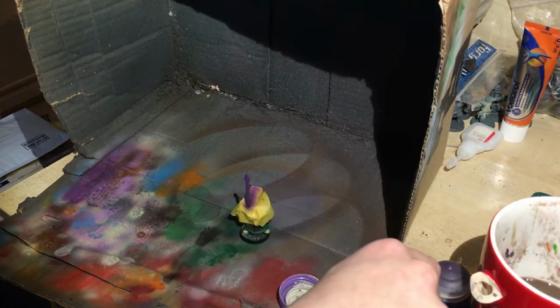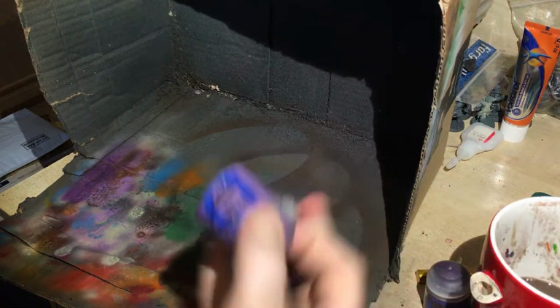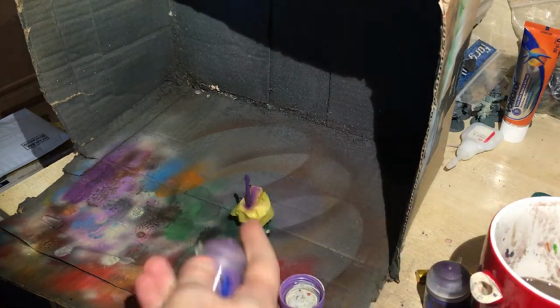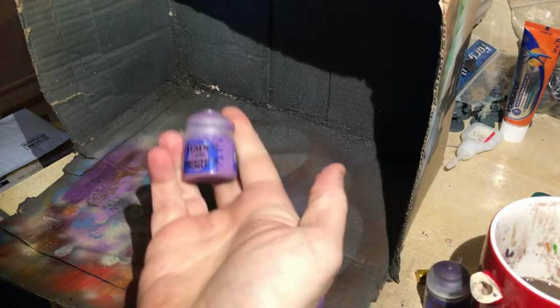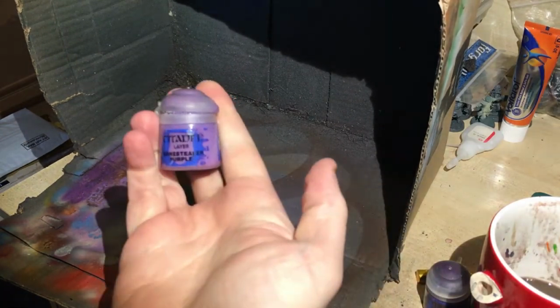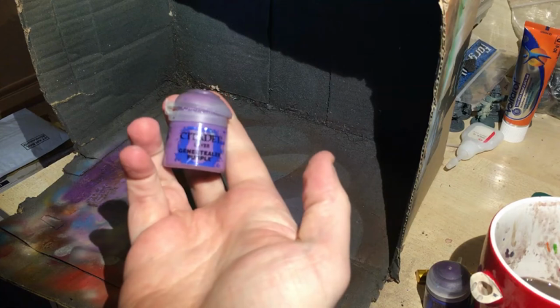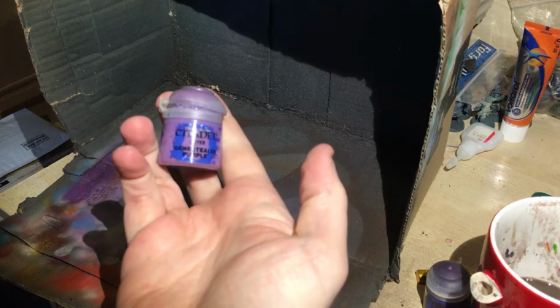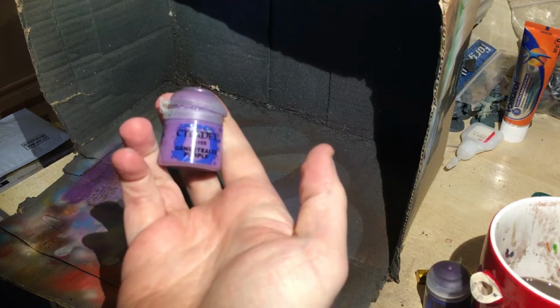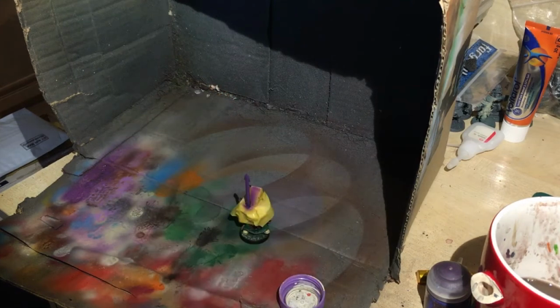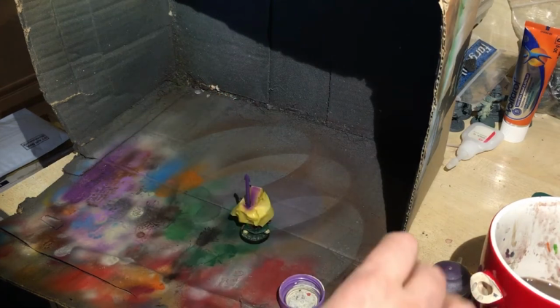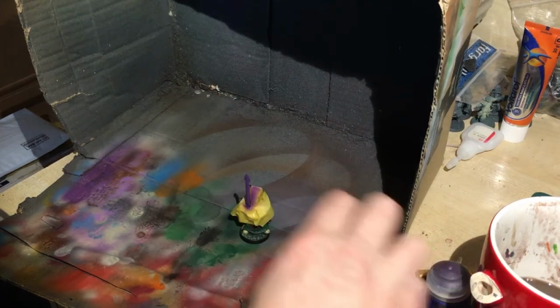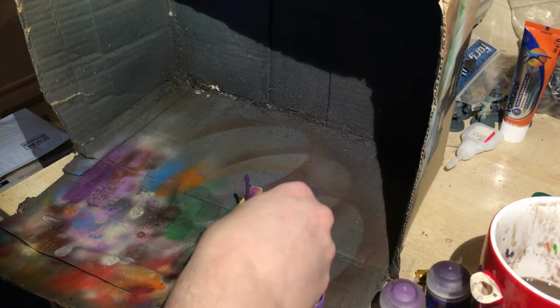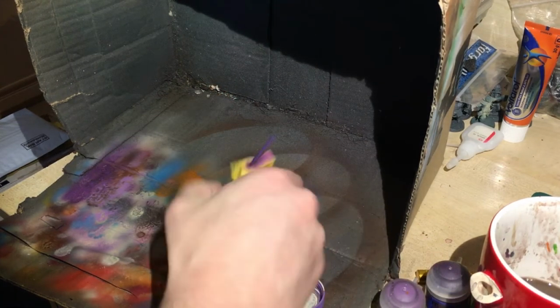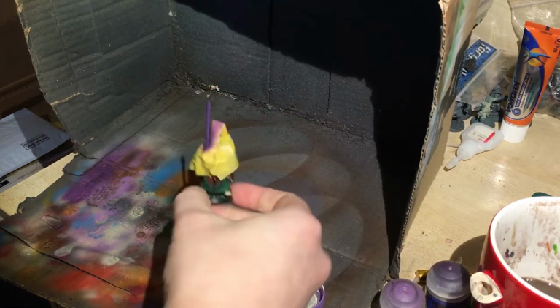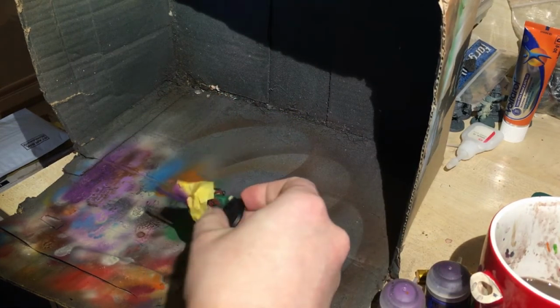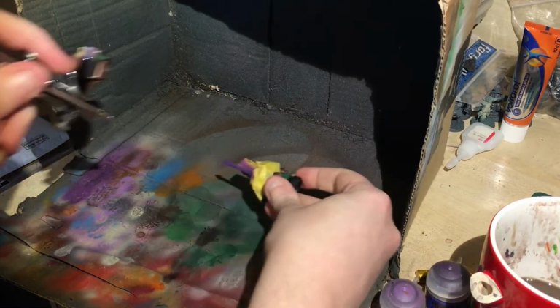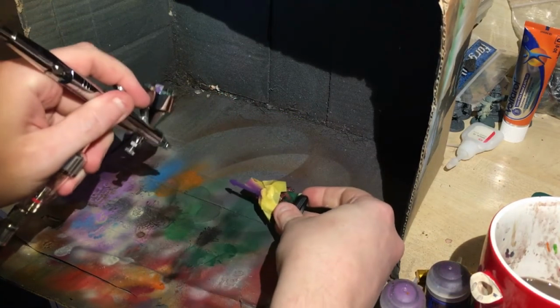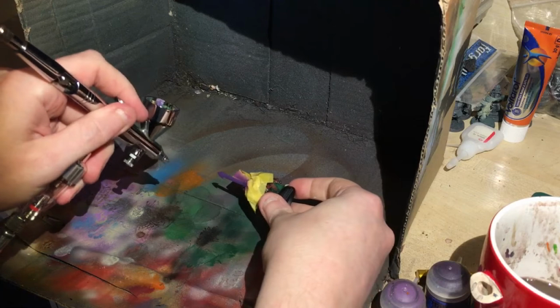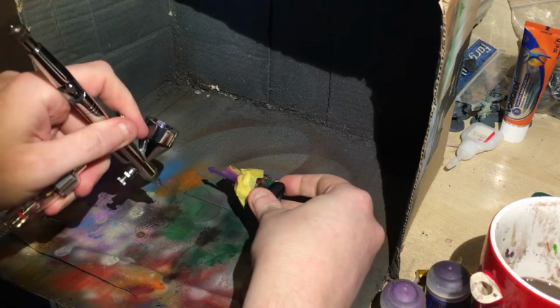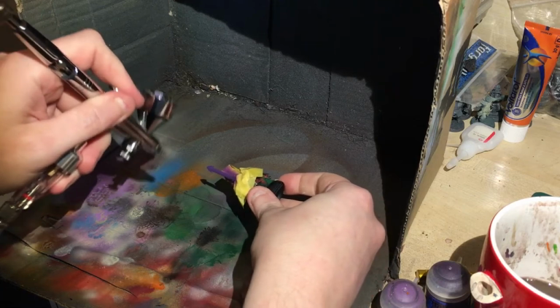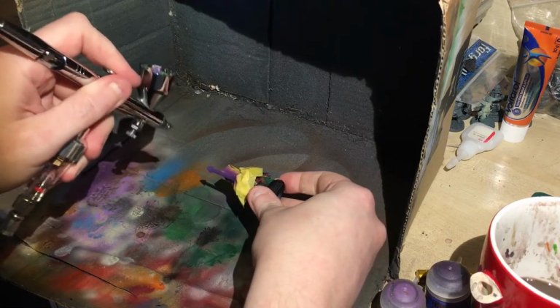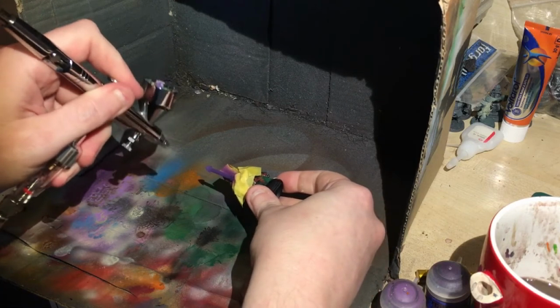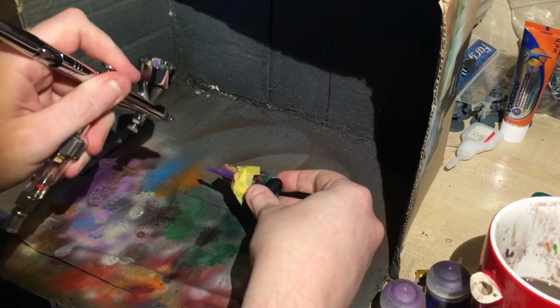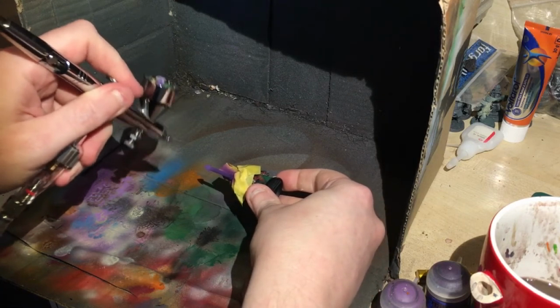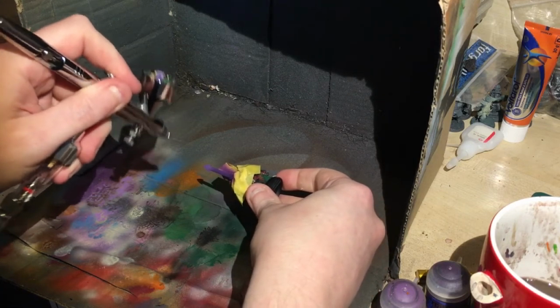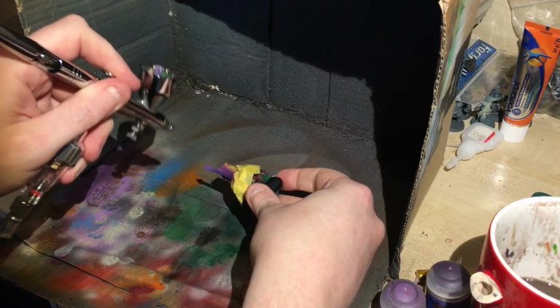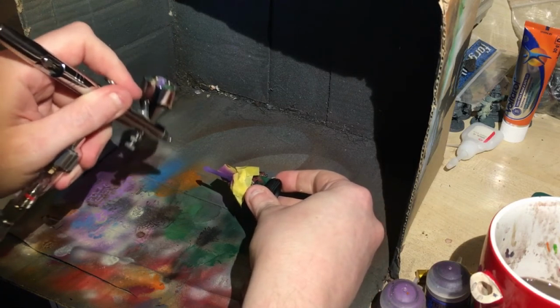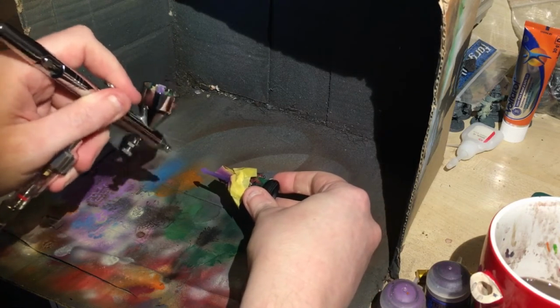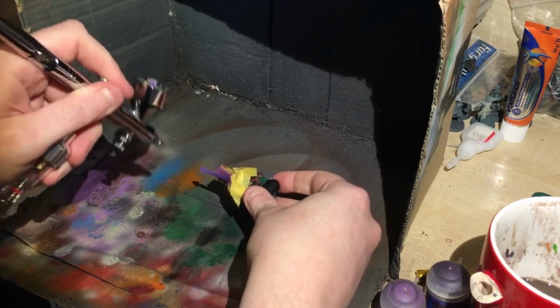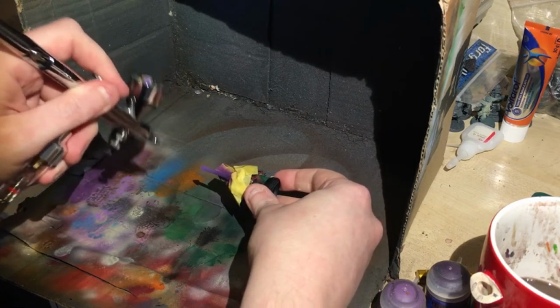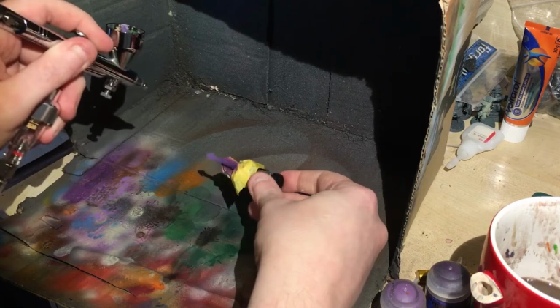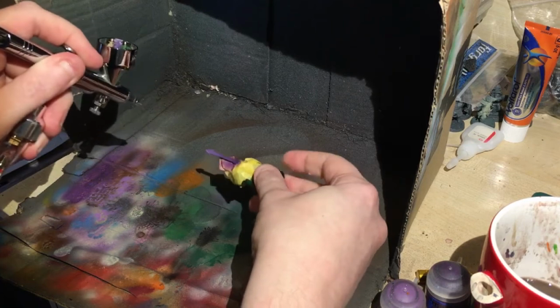Now of course just applying straight Genestealer Purple — give your airbrush a bit of a clean before doing this — and just again leaving out some finer details on the recesses, just going further and further up the sword.